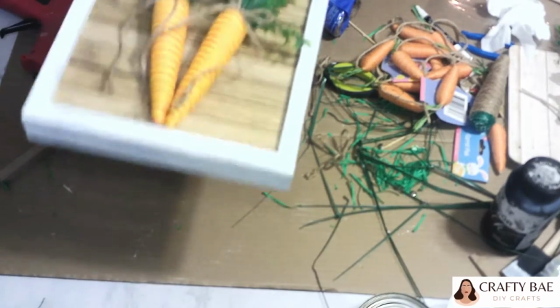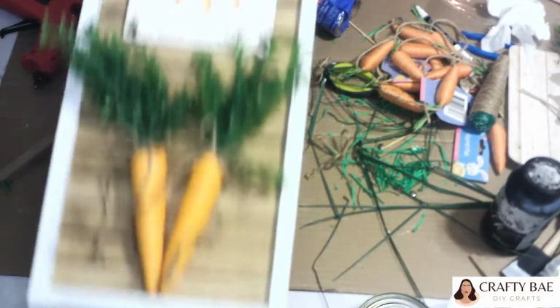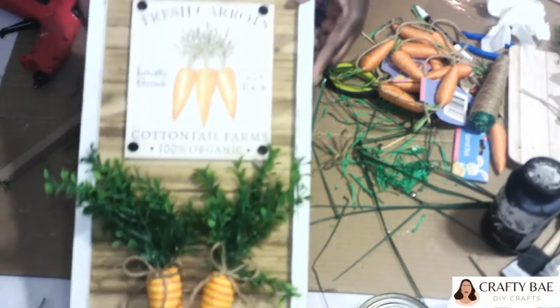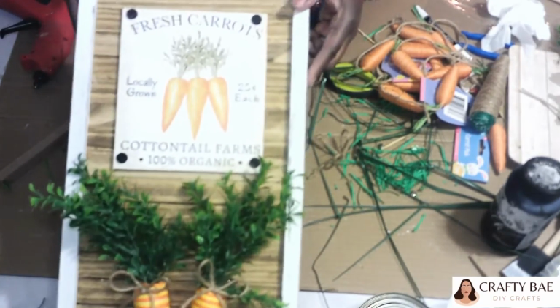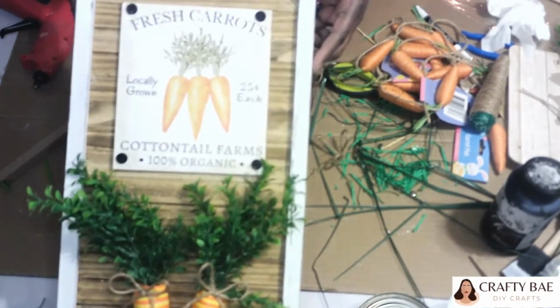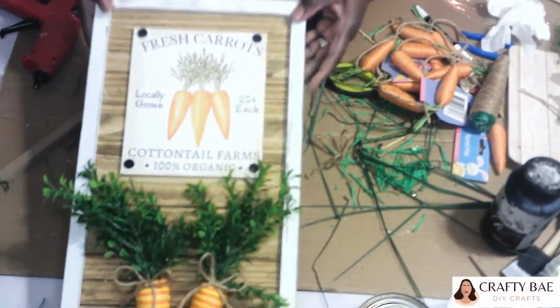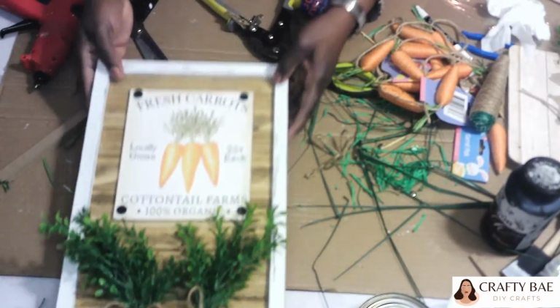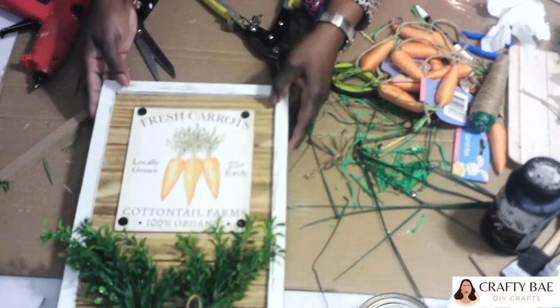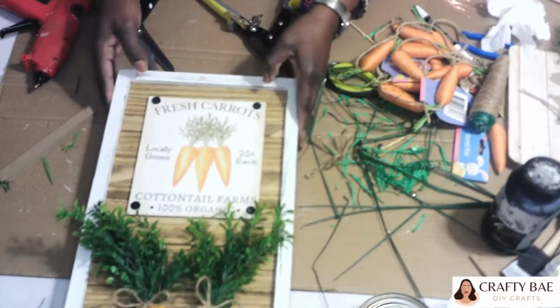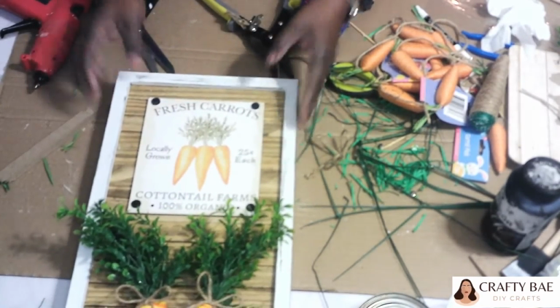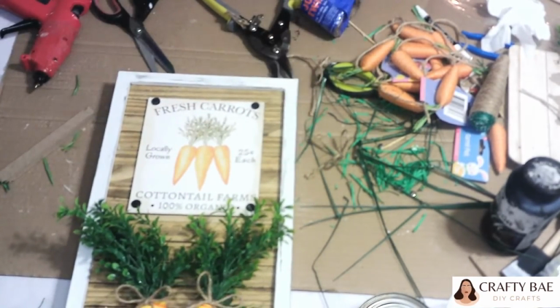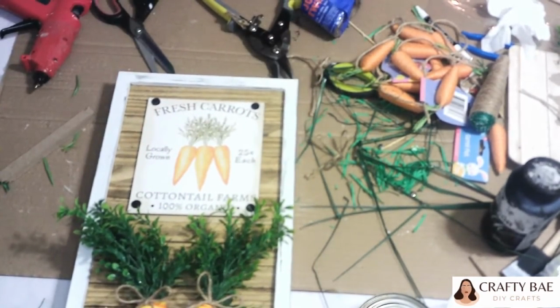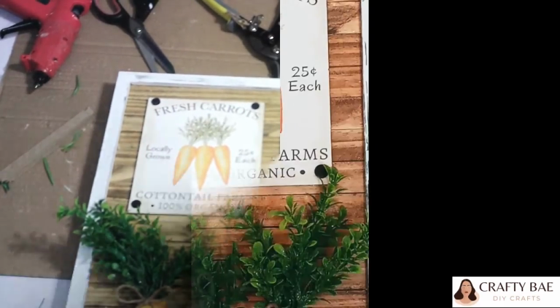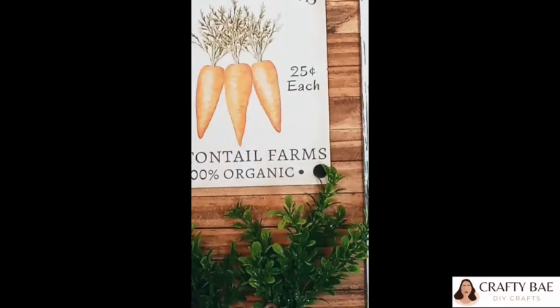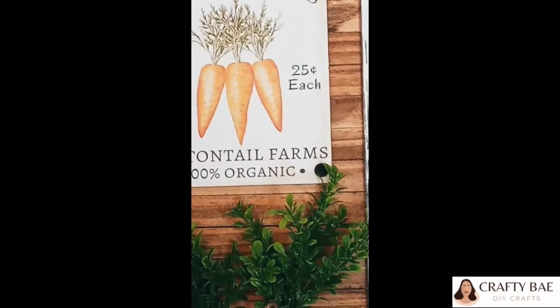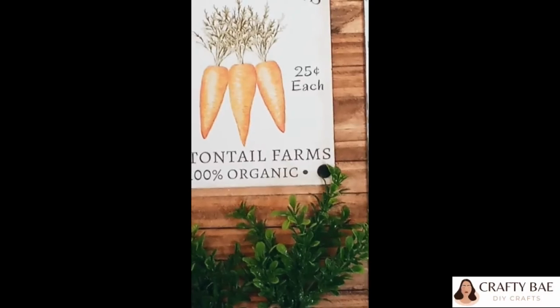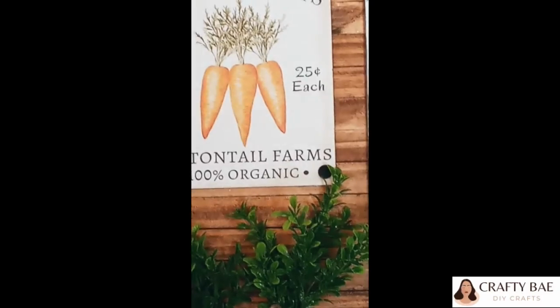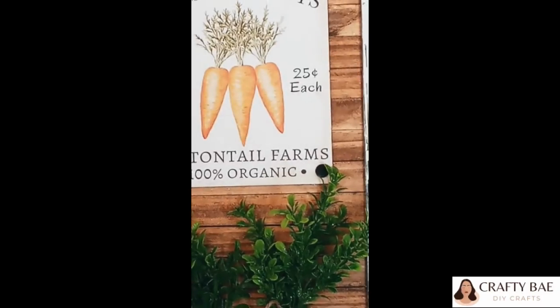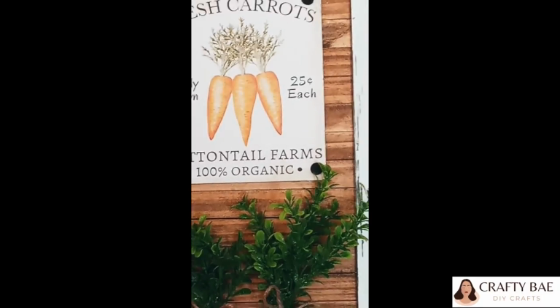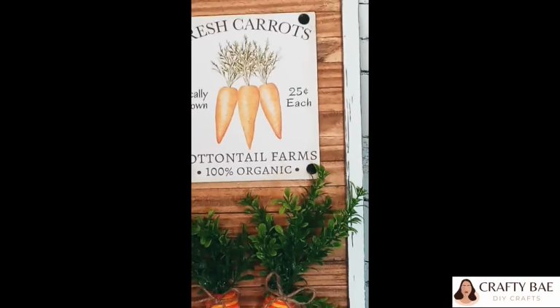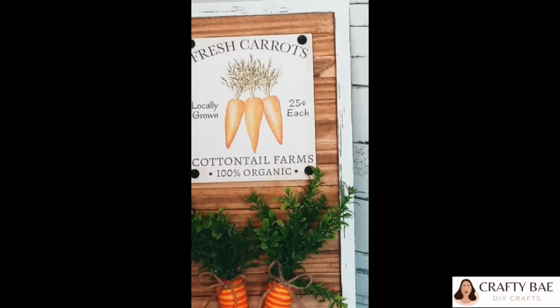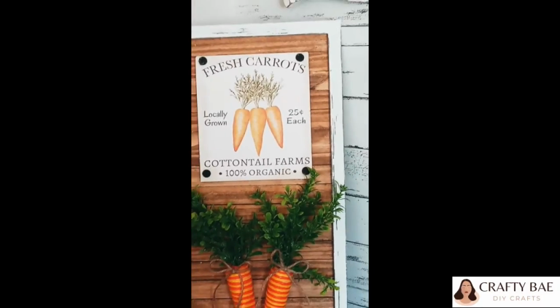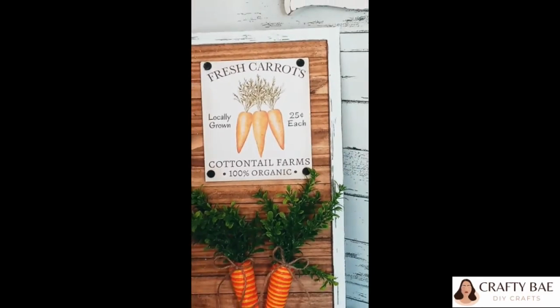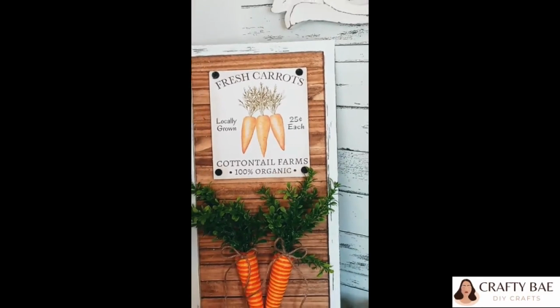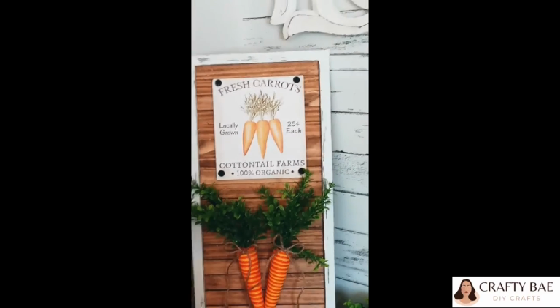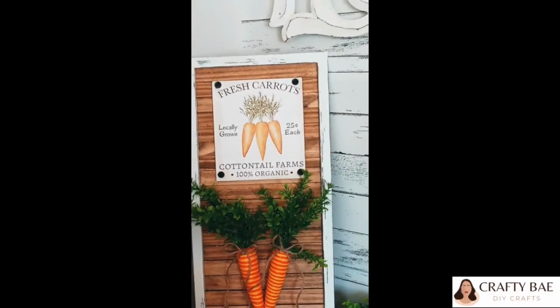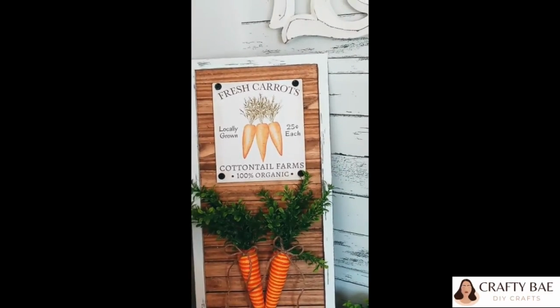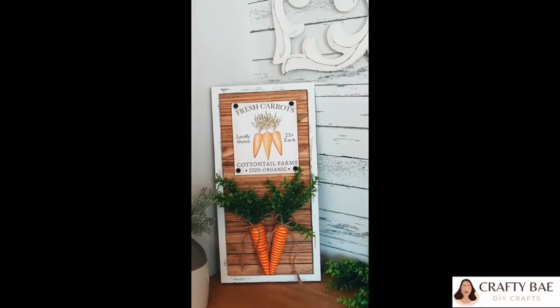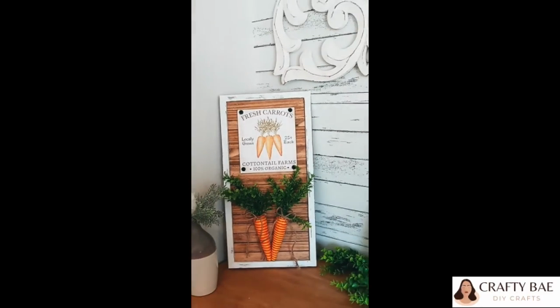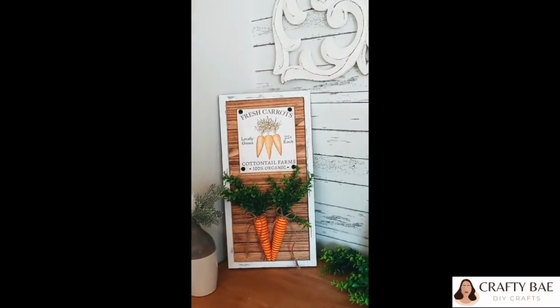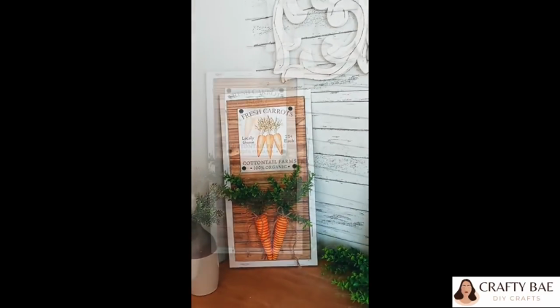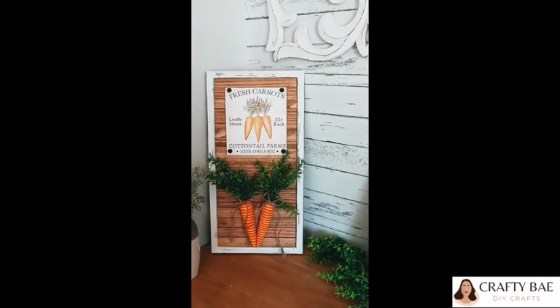And this is how my piece came out — I am so happy with this. I love it so much, it came out way better than I thought it would.